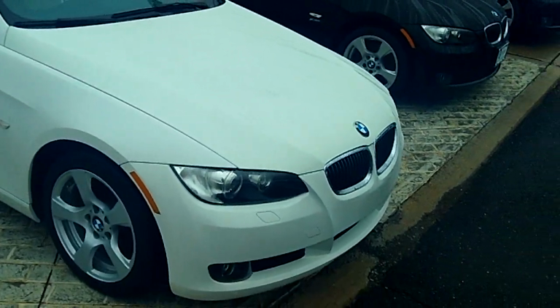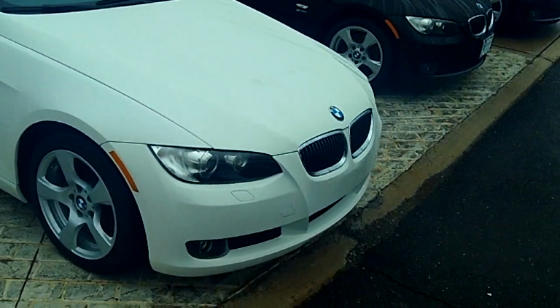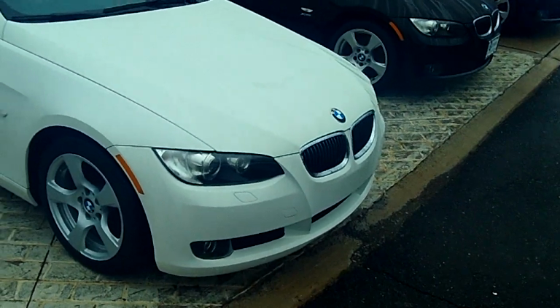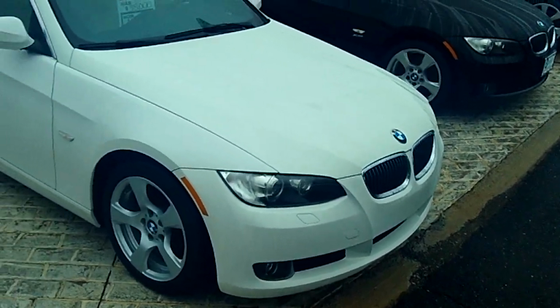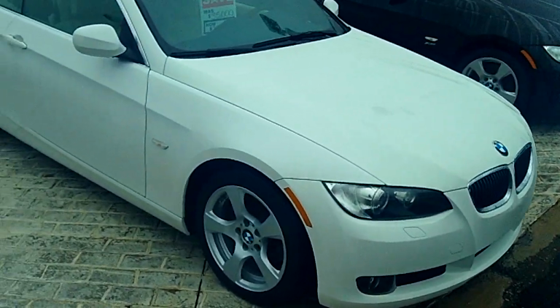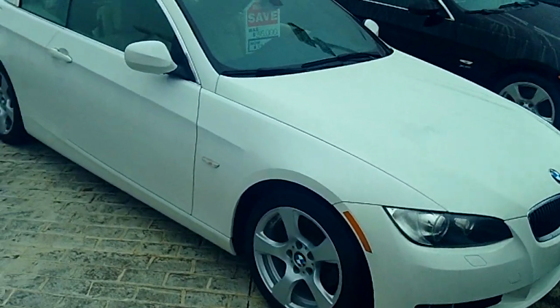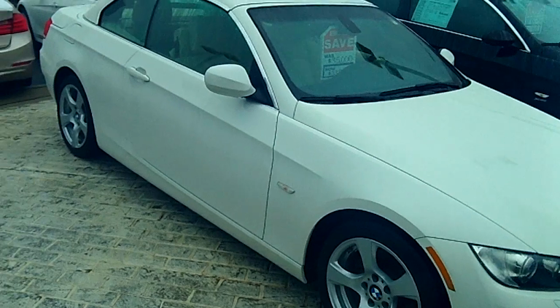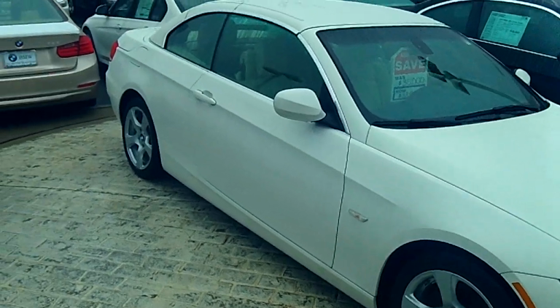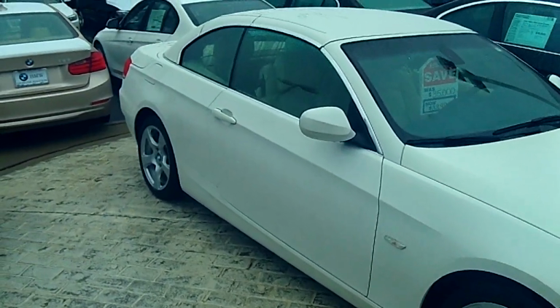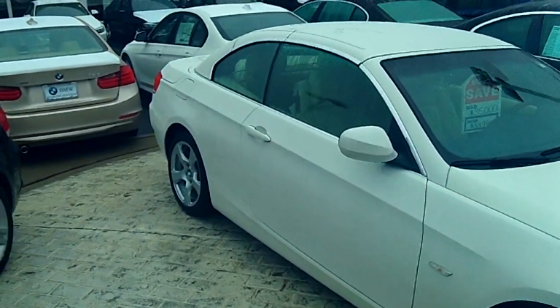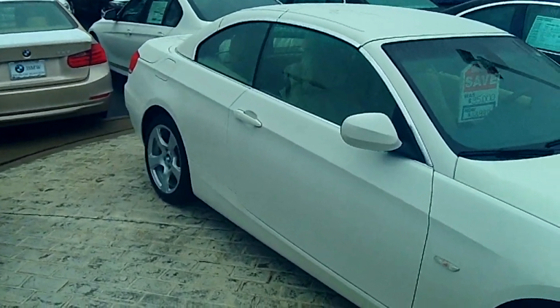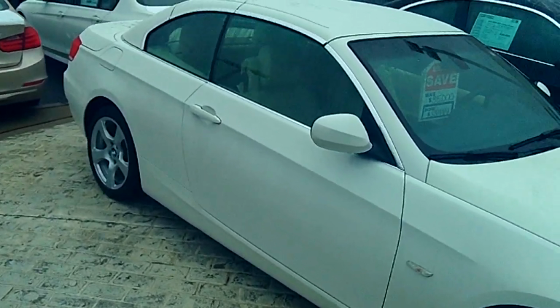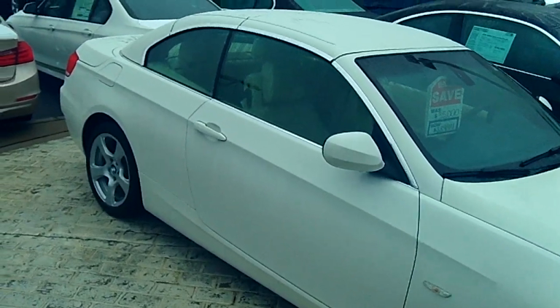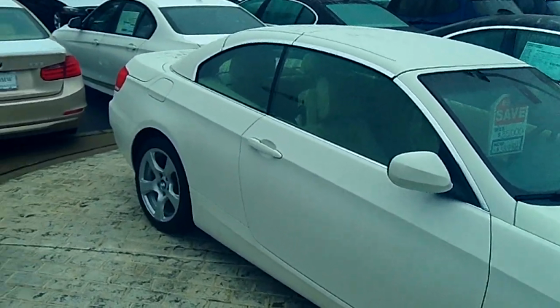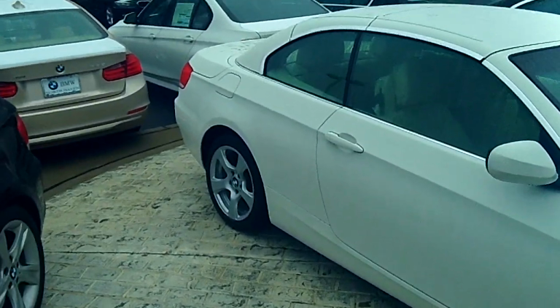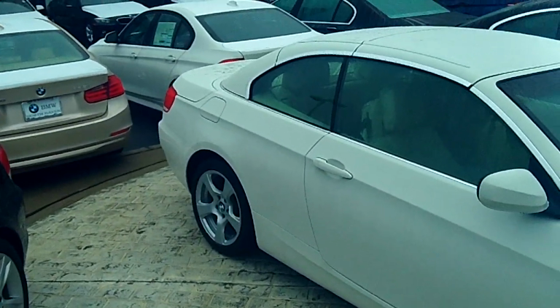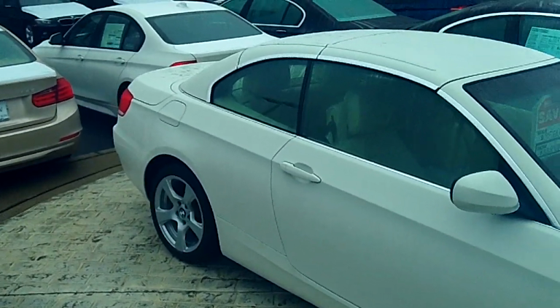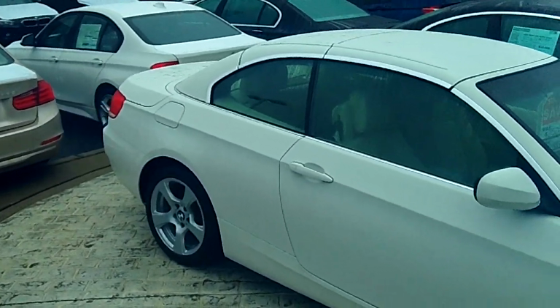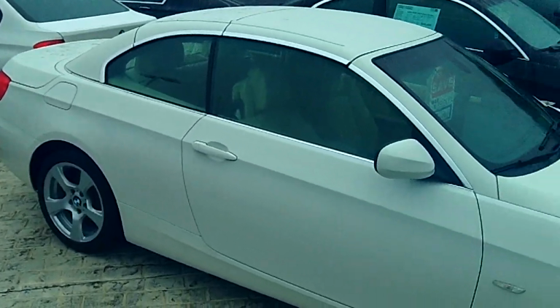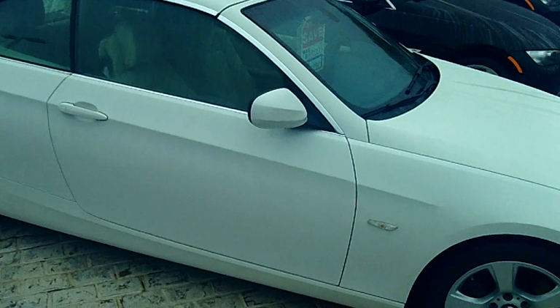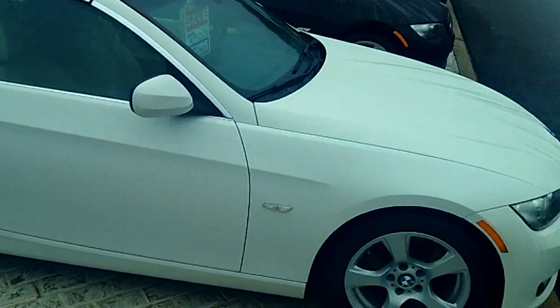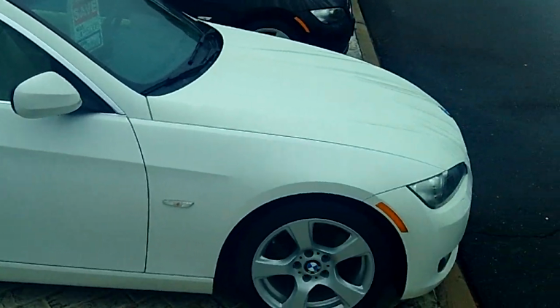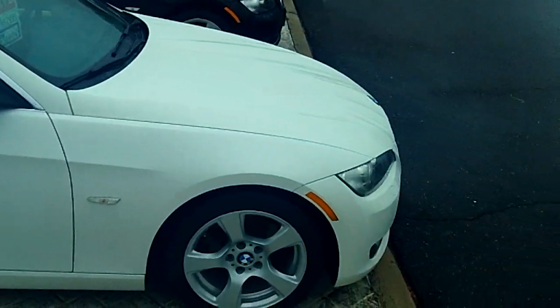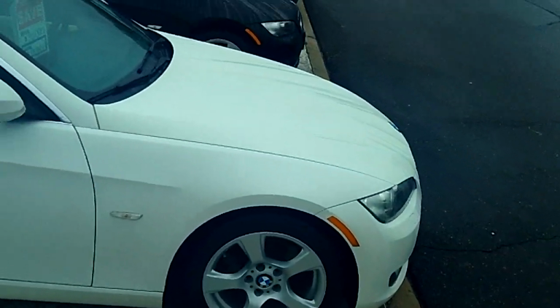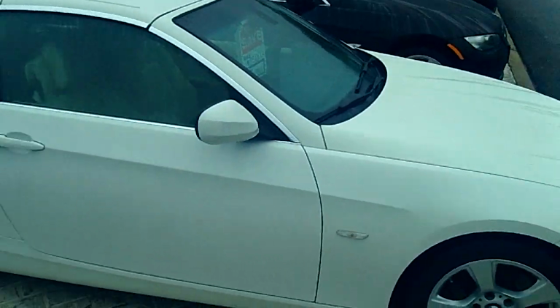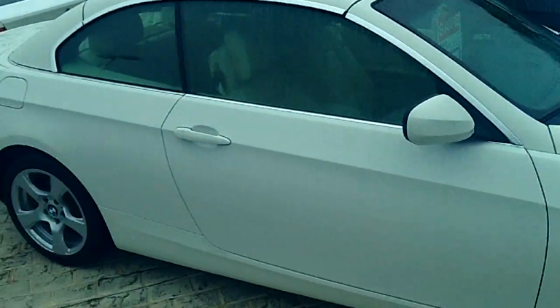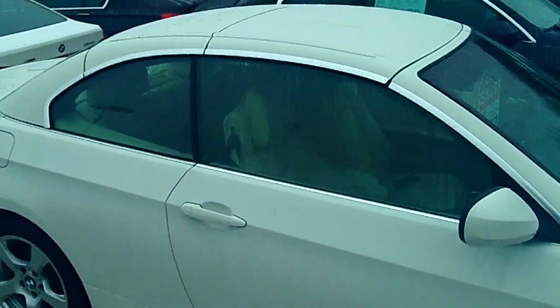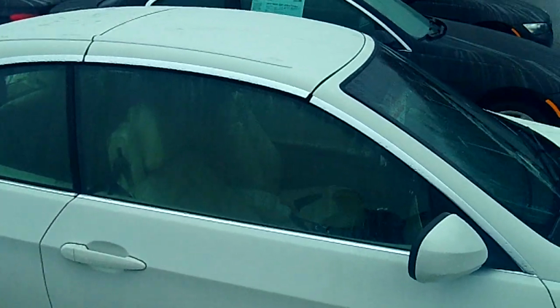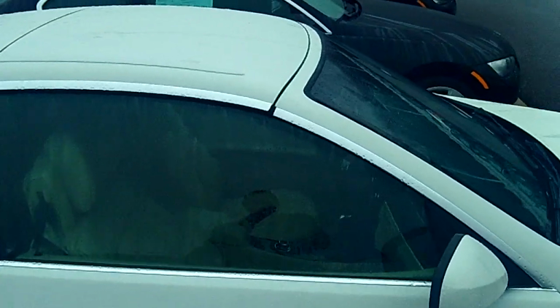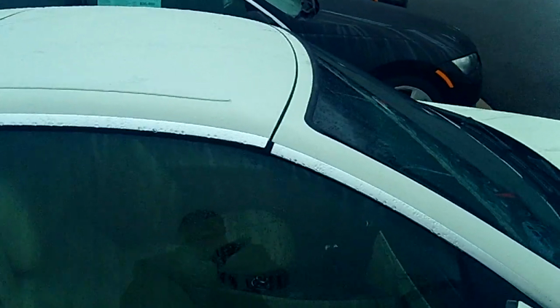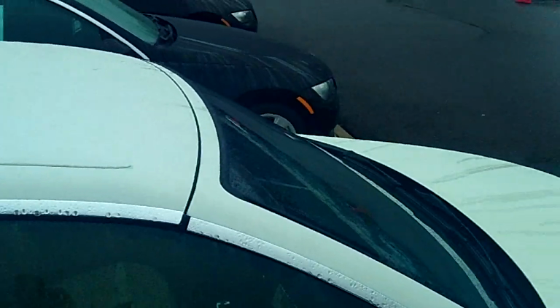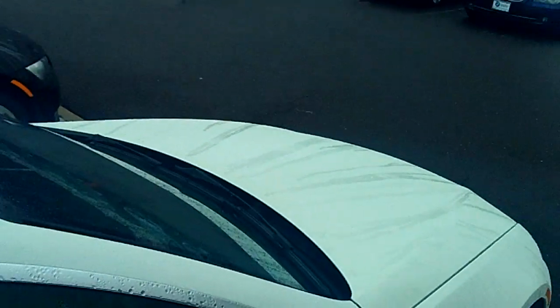I went over the whole thing. Remember, it's a Carfax certified one-owner vehicle, still under factory warranty, and then it's certified from BMW from there as well. Very rare. It even has the navigation screen we spoke about also.